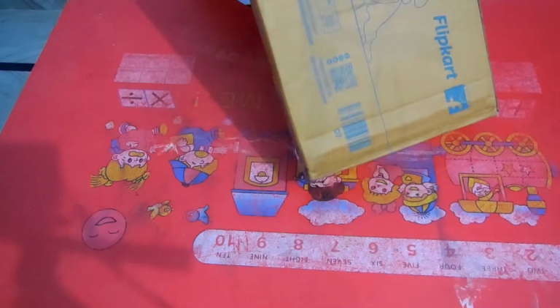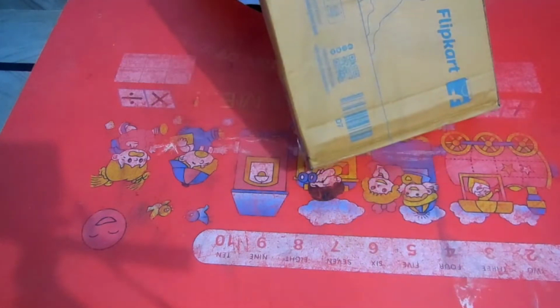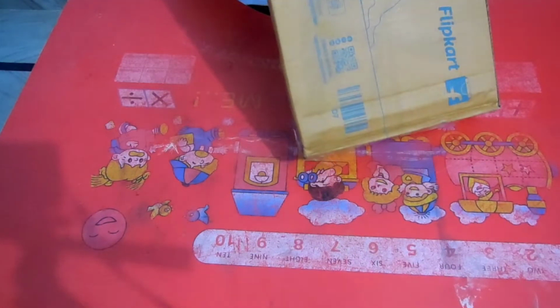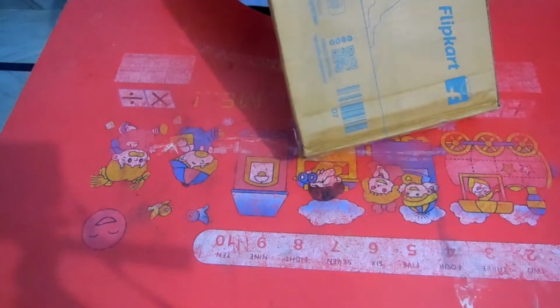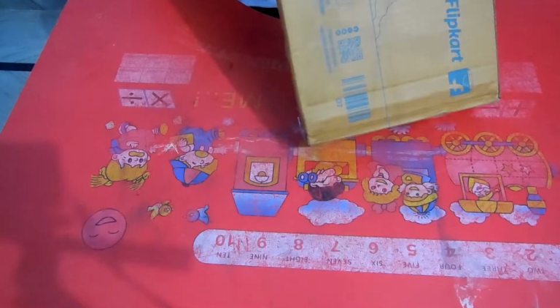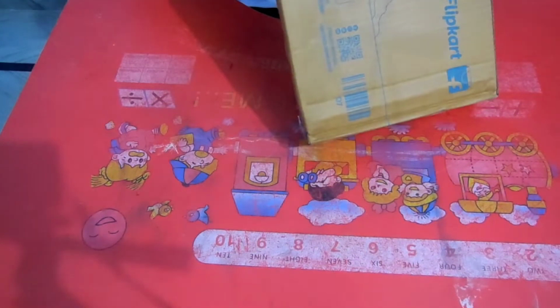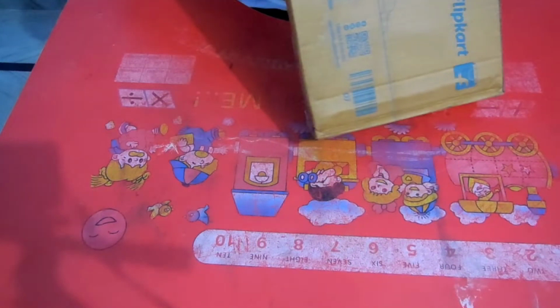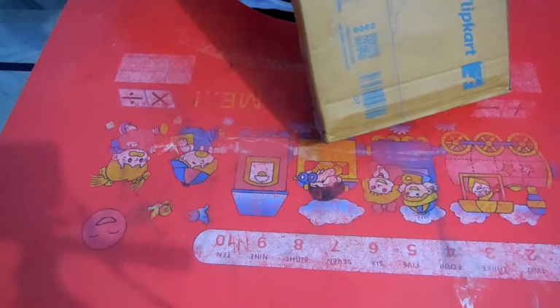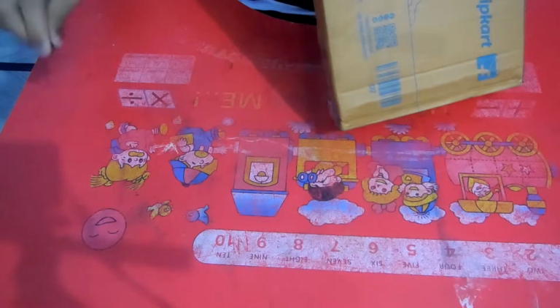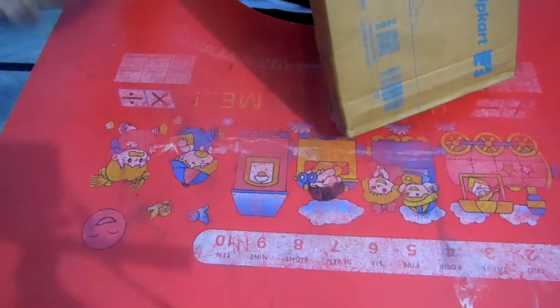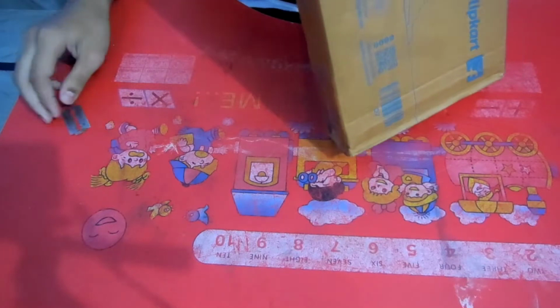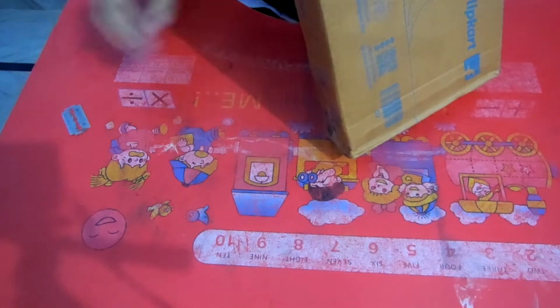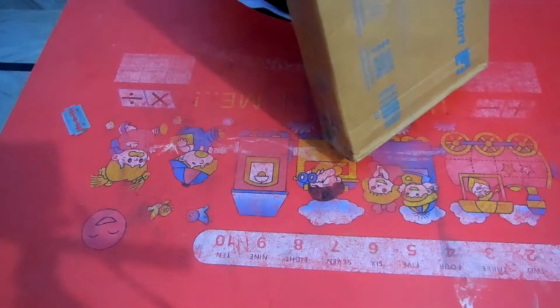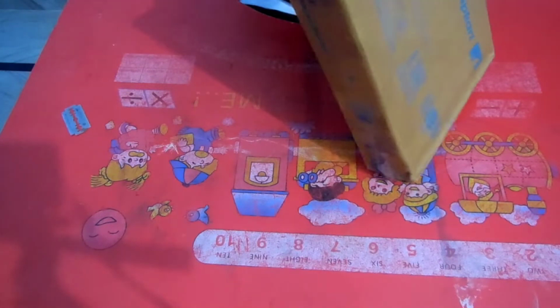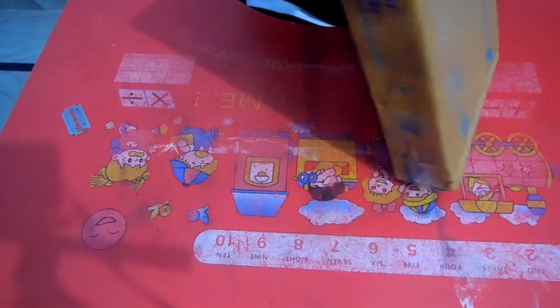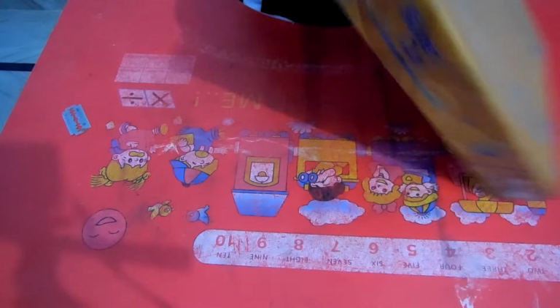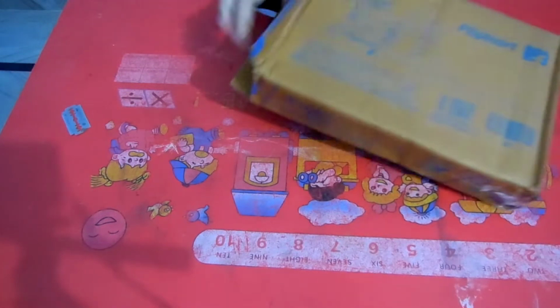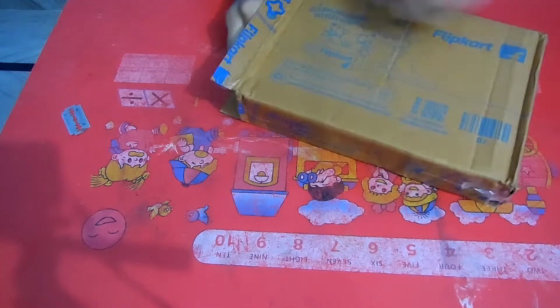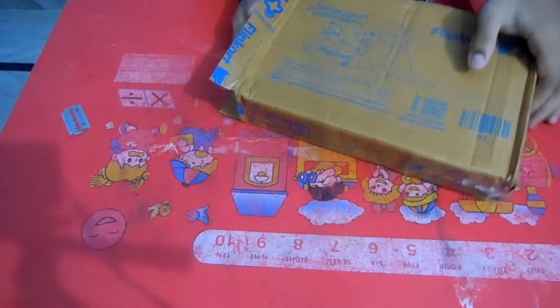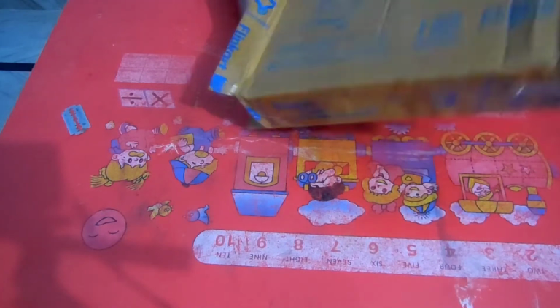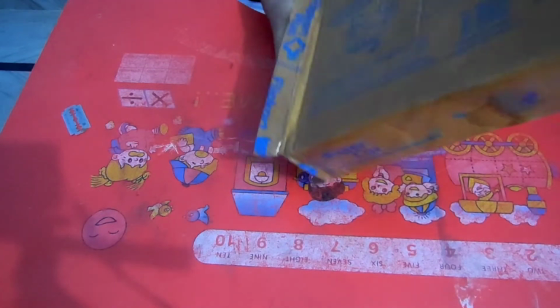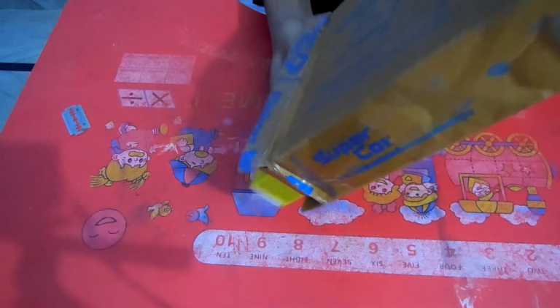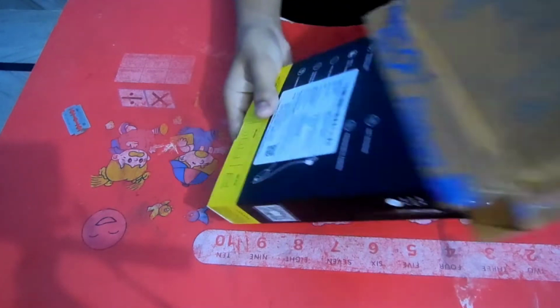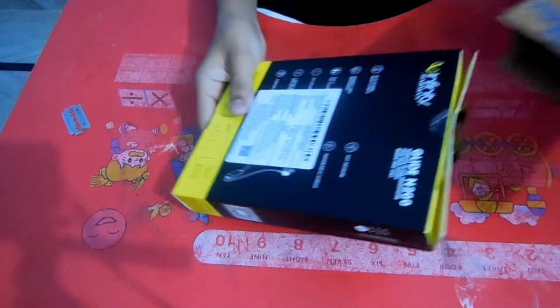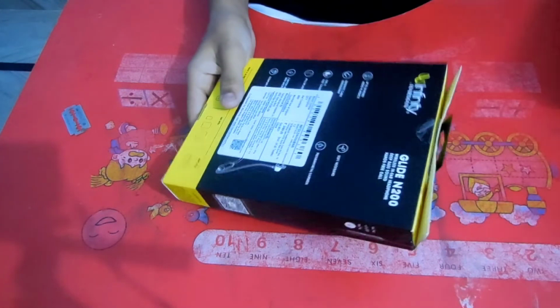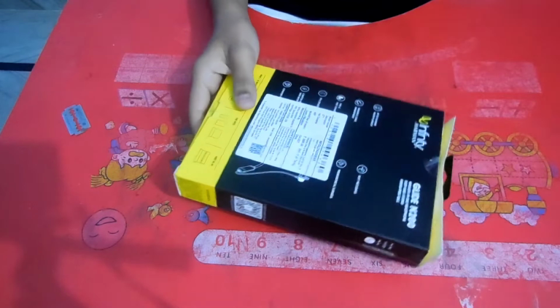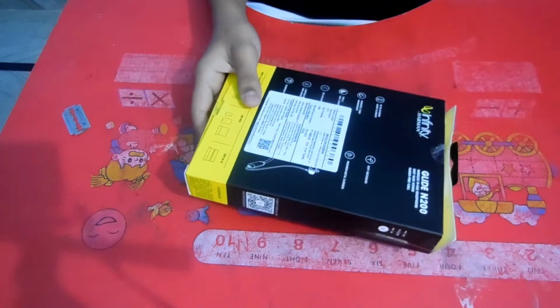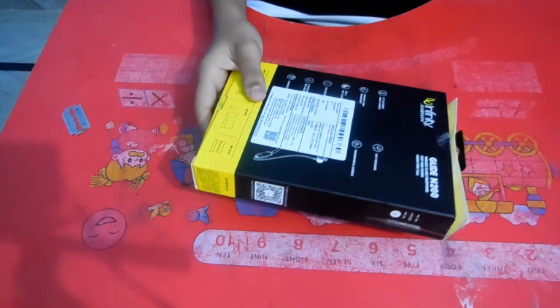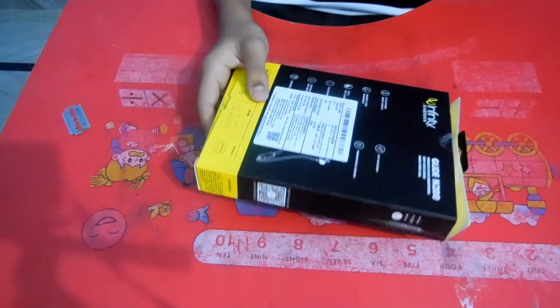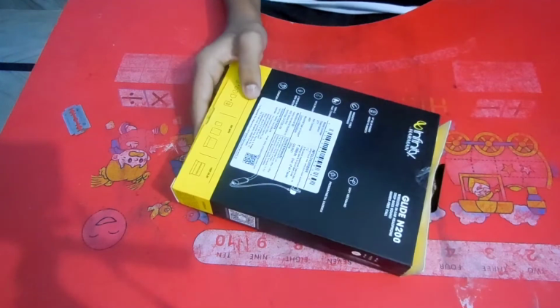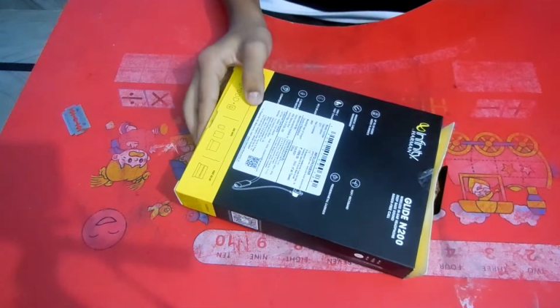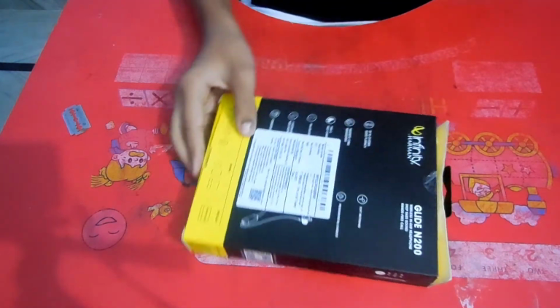We are going to open it. We have to cut it here. I have to cut it. We have to cut it here. This is our Neck Band.